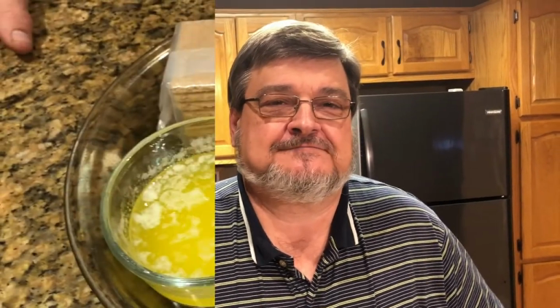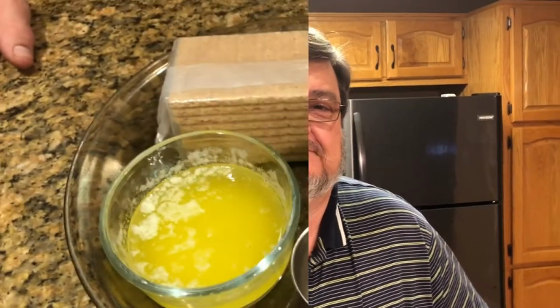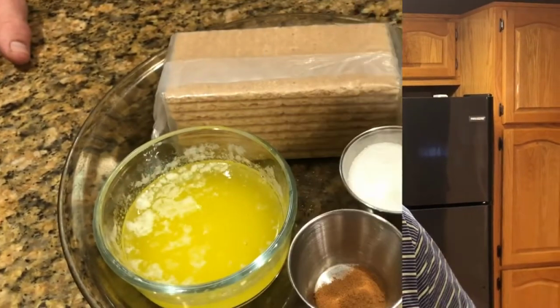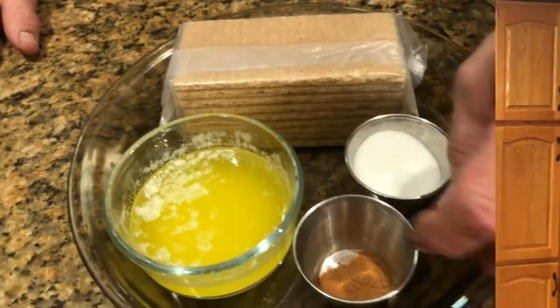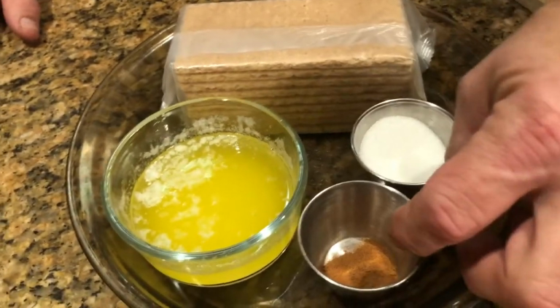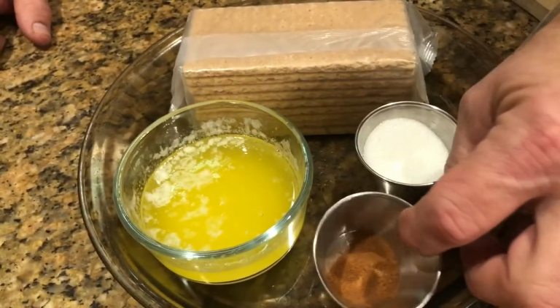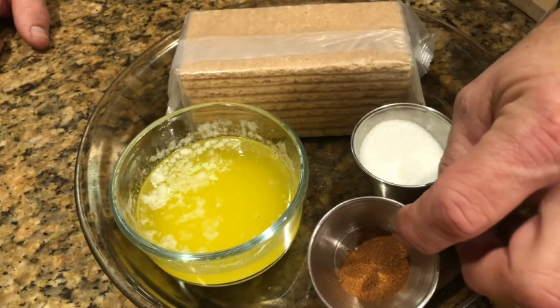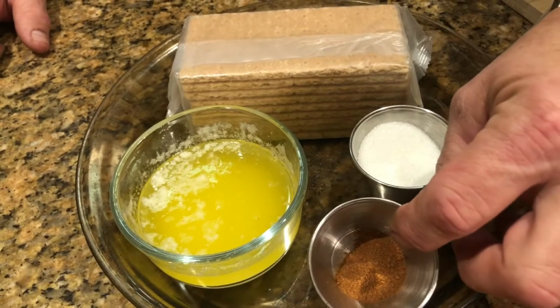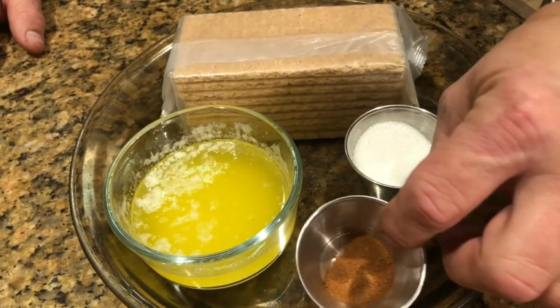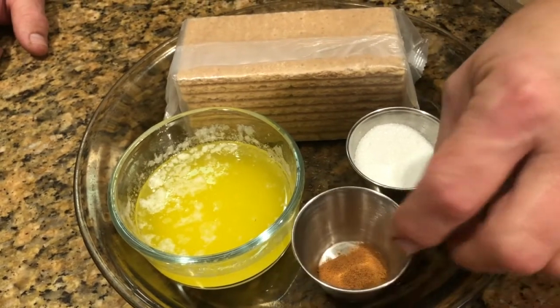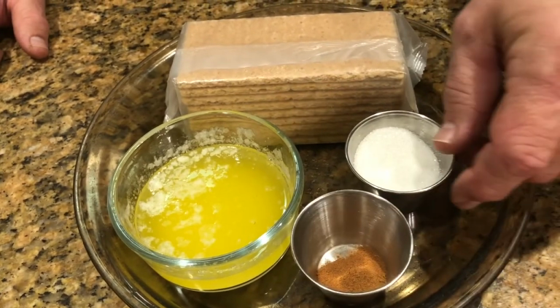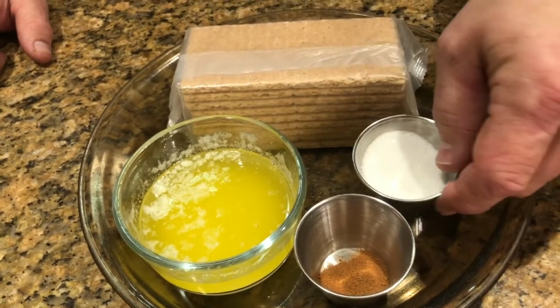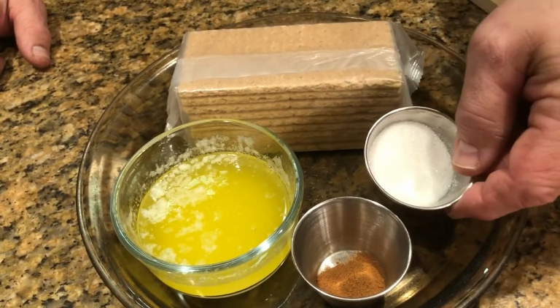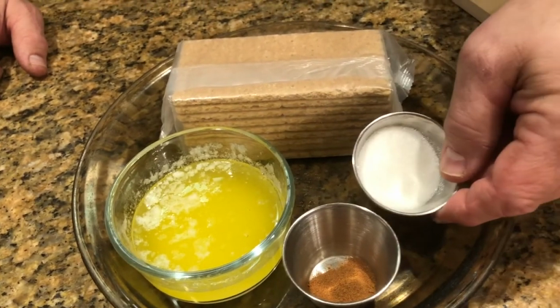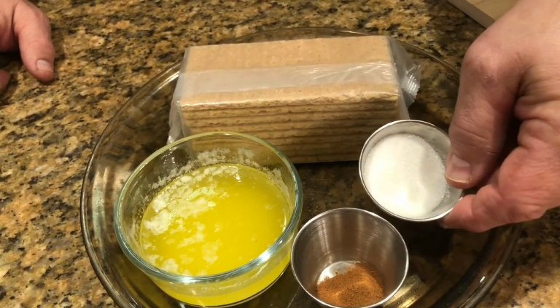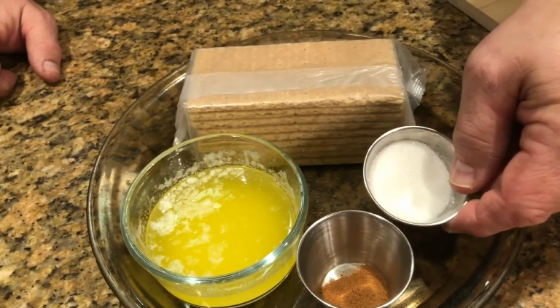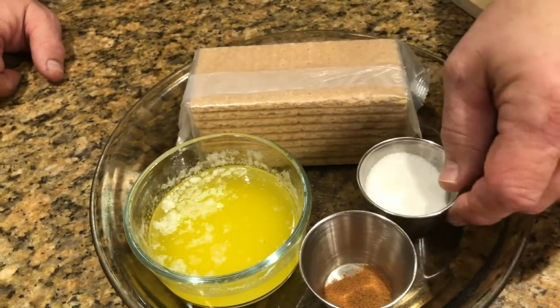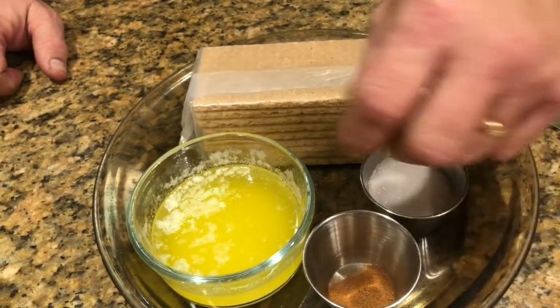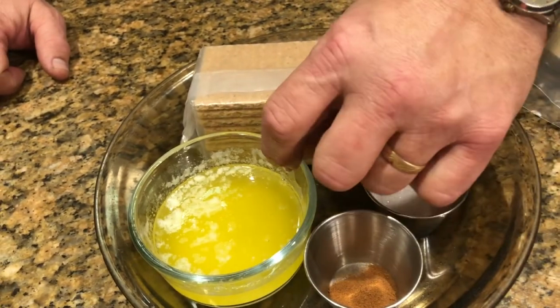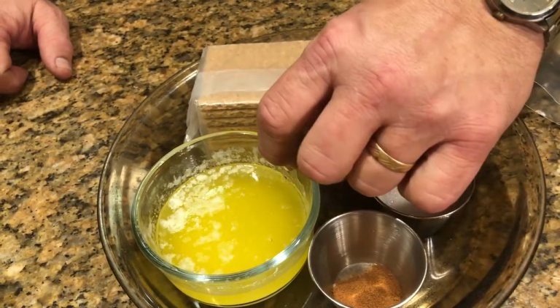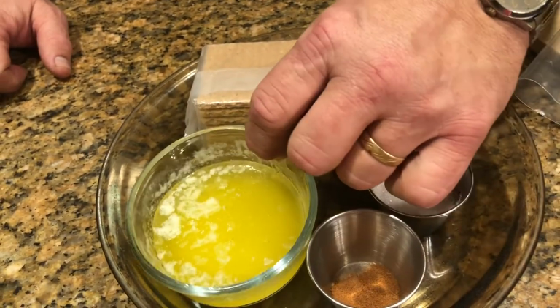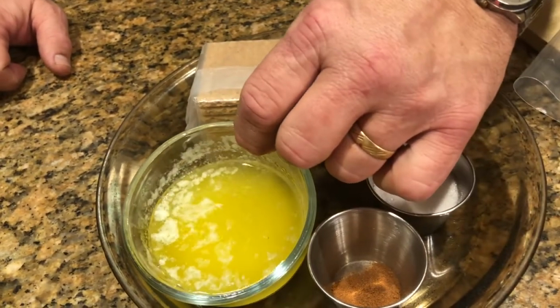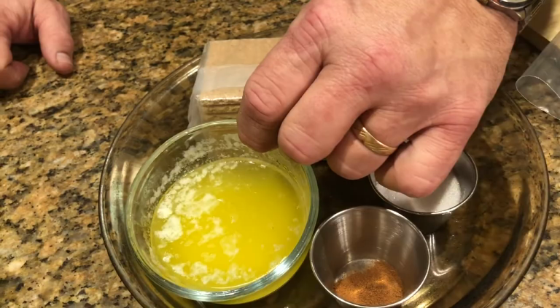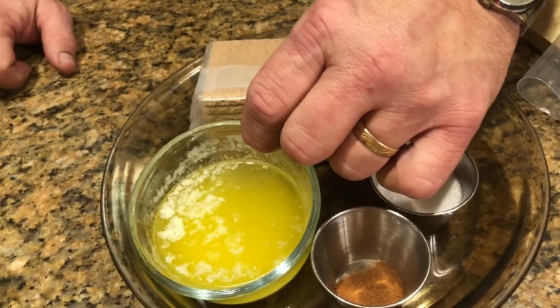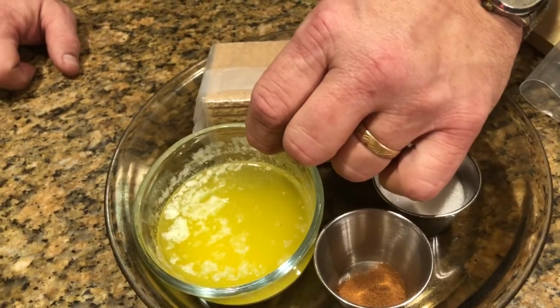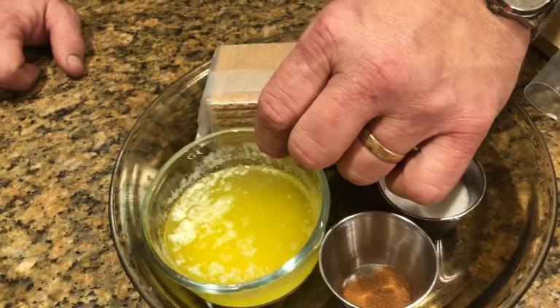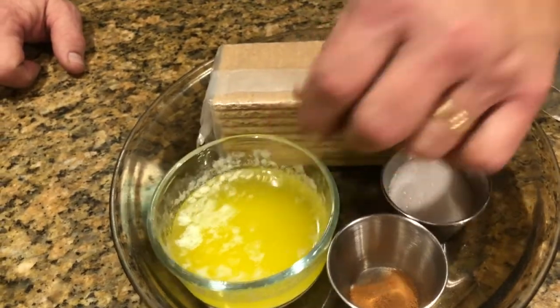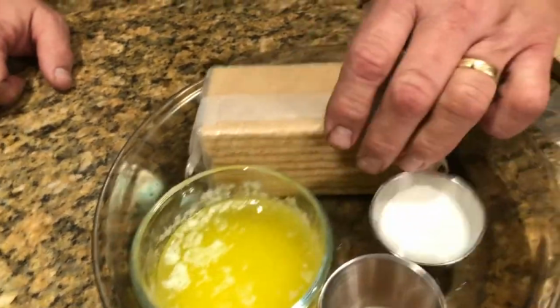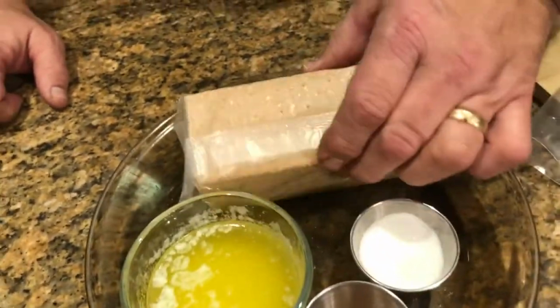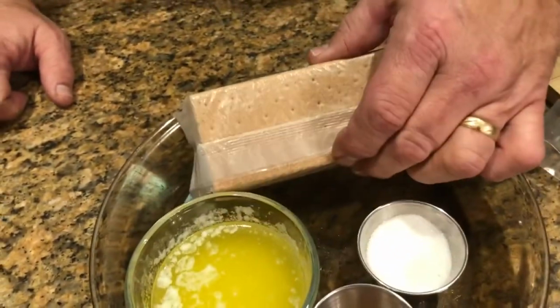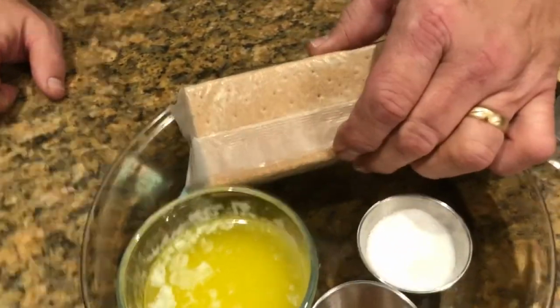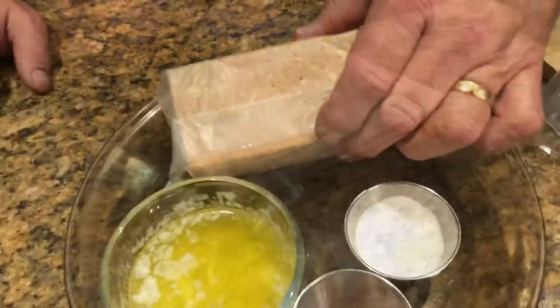The ingredients are half a teaspoon of ground cinnamon, two tablespoons of granulated sugar, three-quarter cup of melted butter, and one pack of graham crackers.